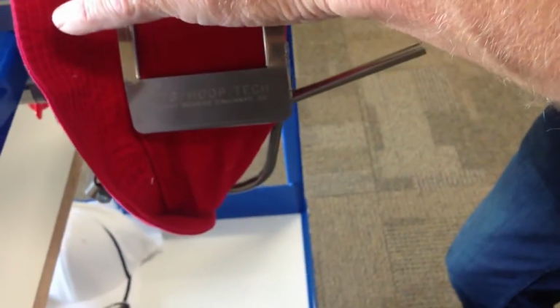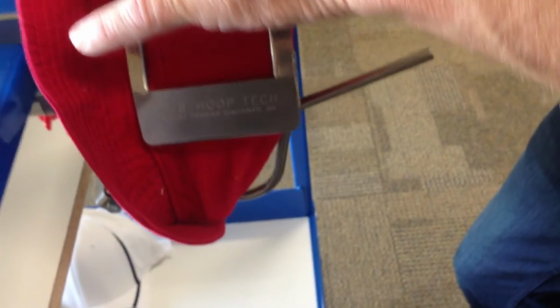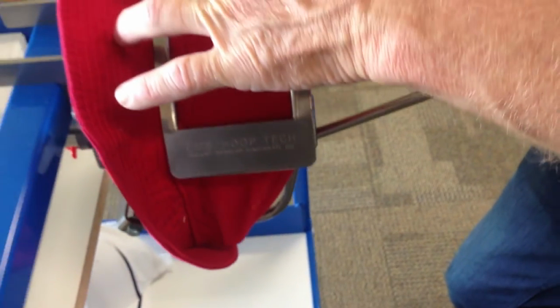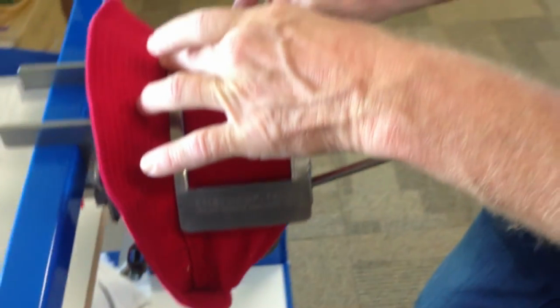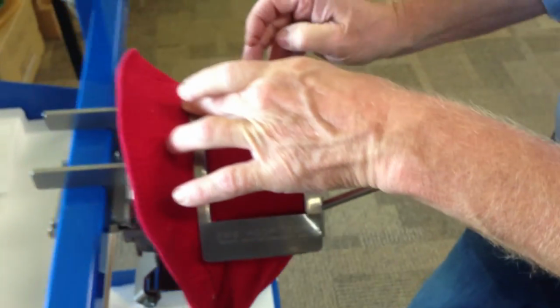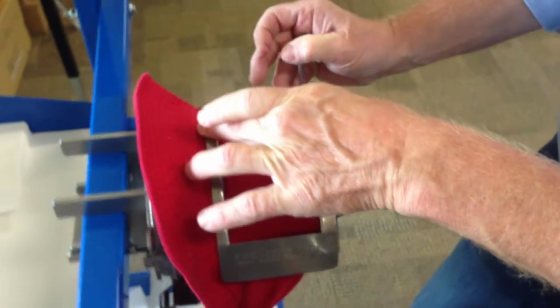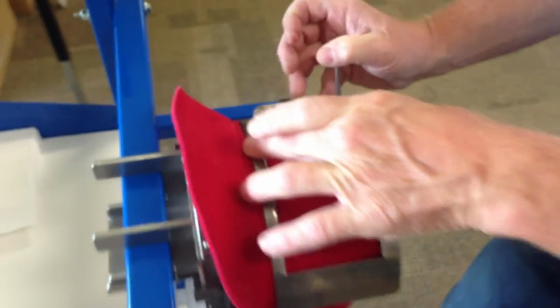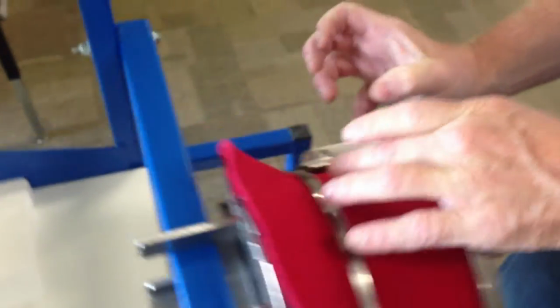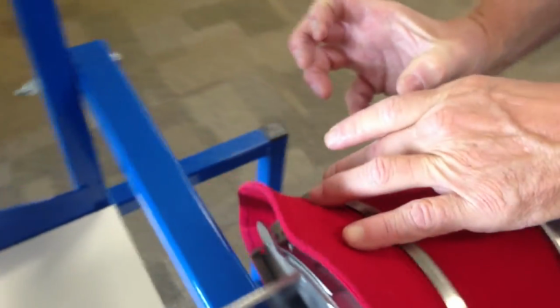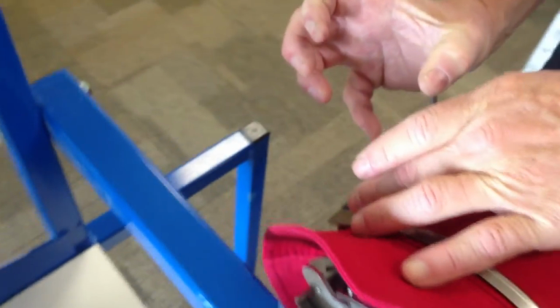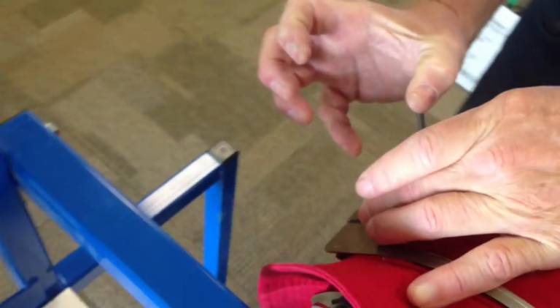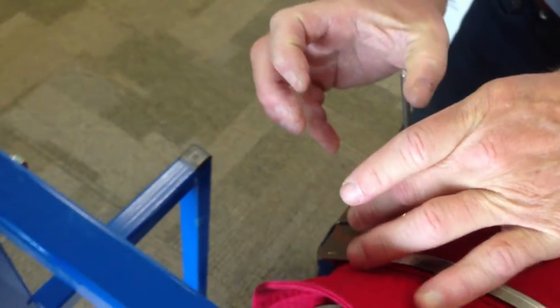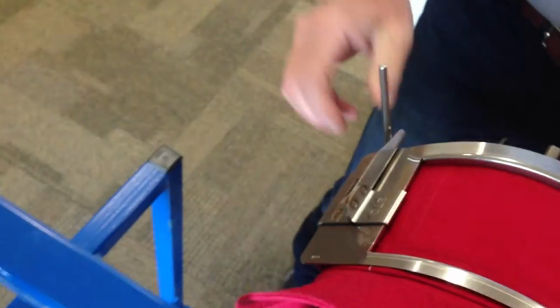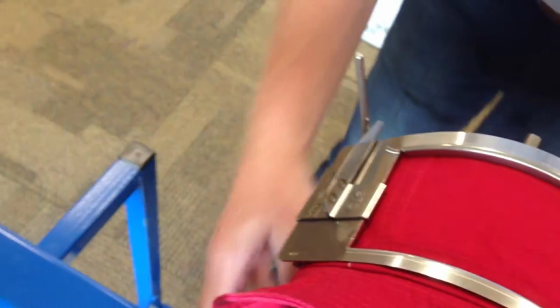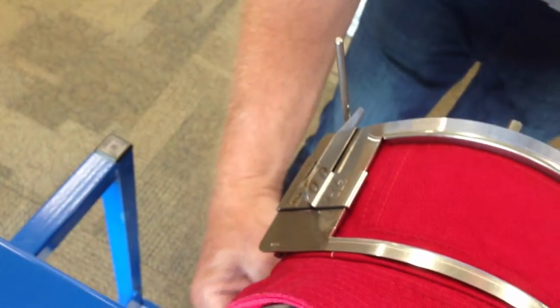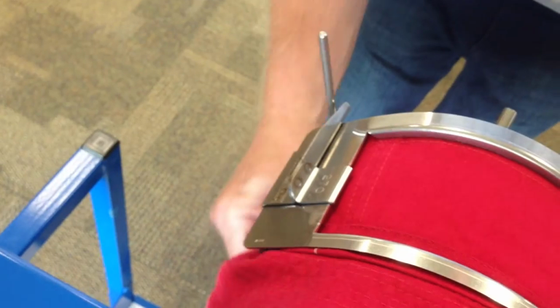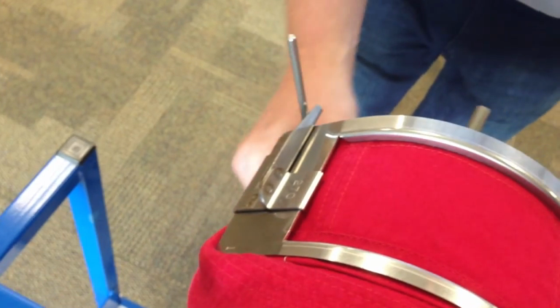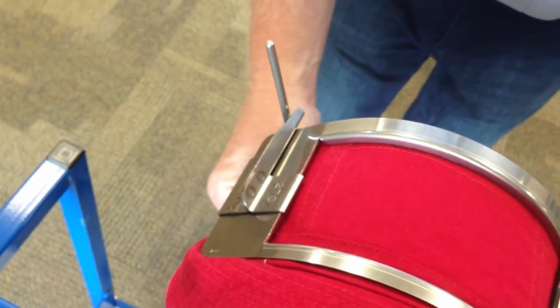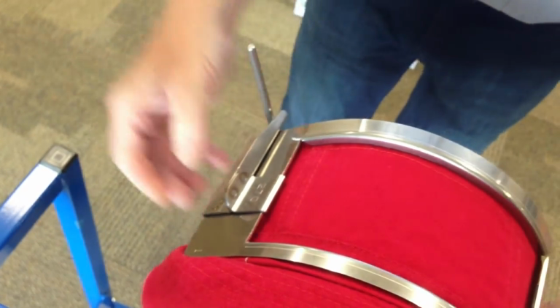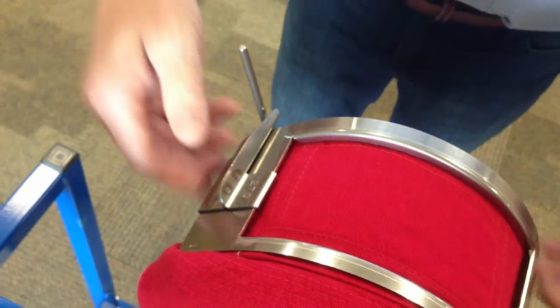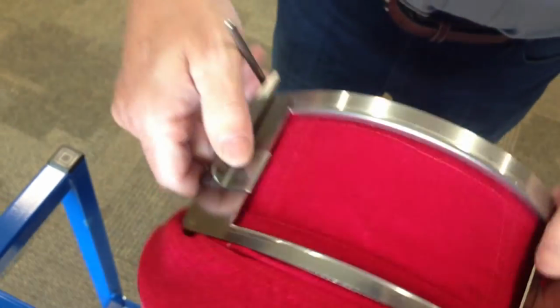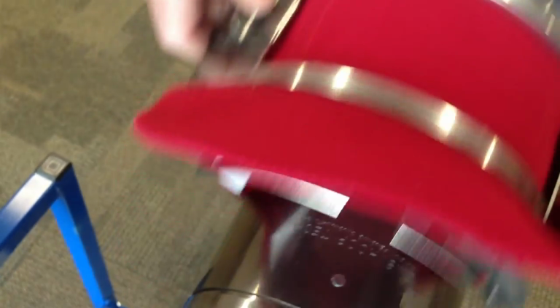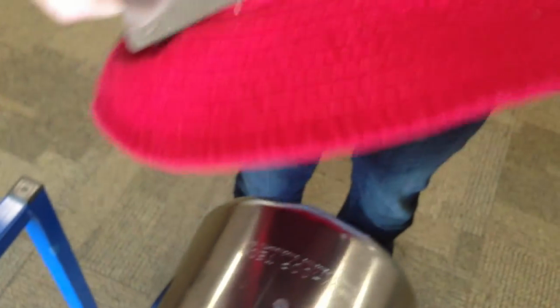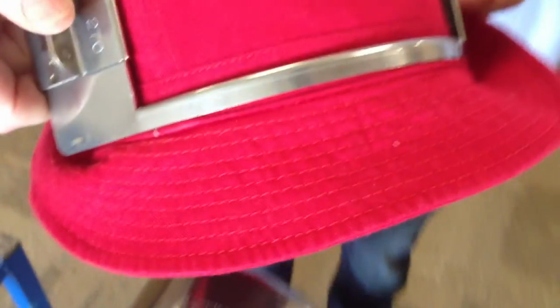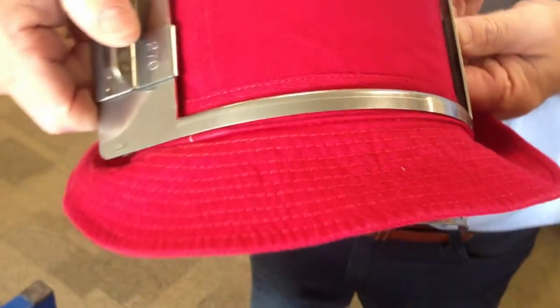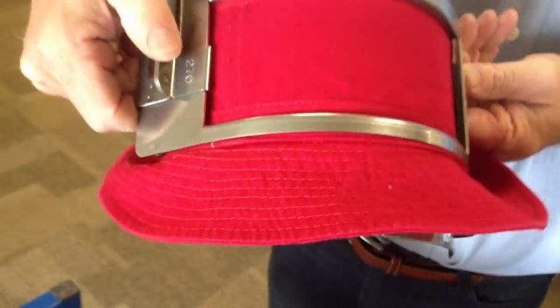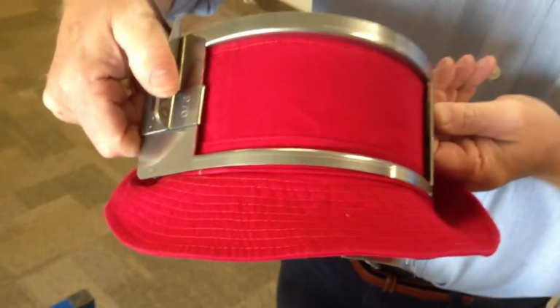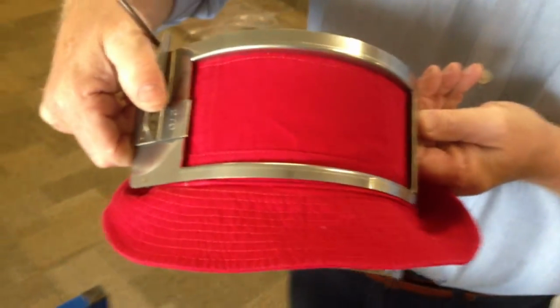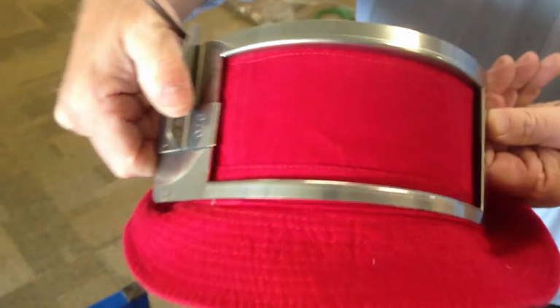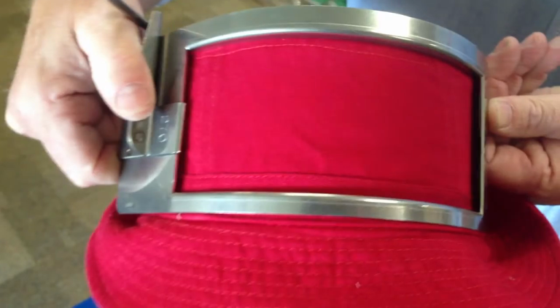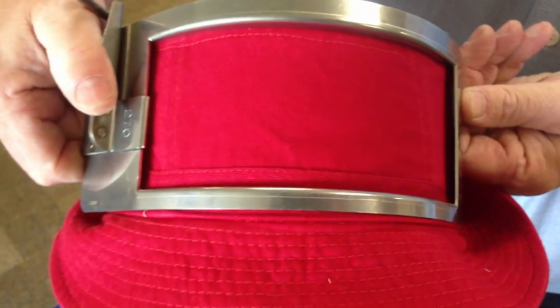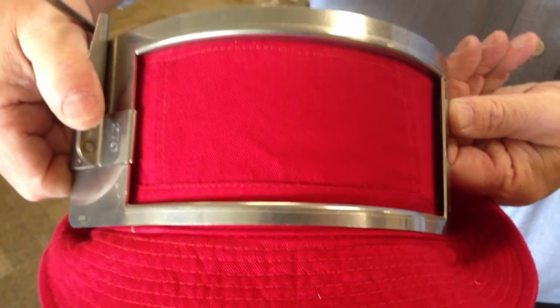Then we bring the little lever over on the right side and push the locking mechanism, pull the T-bar out. Now we've done our bucket hat, ready to sew.